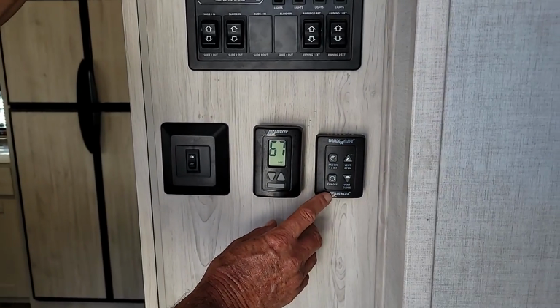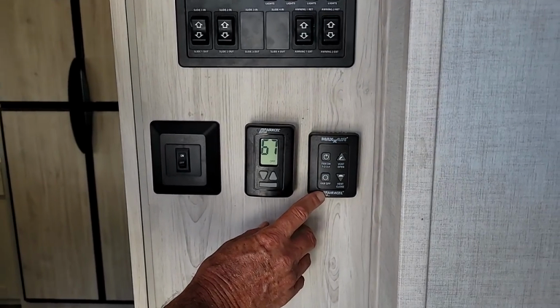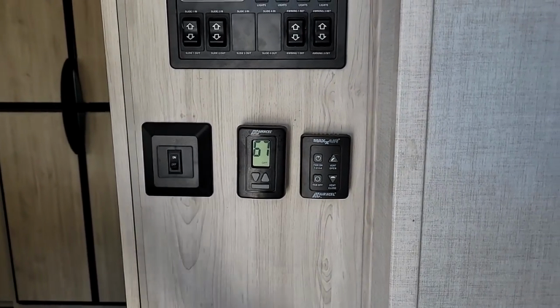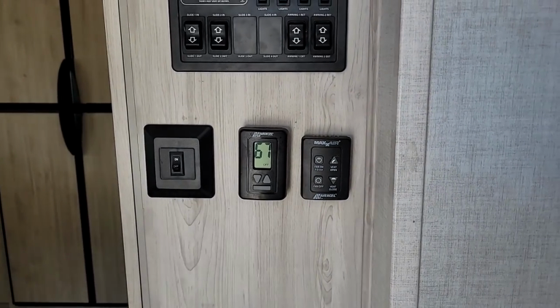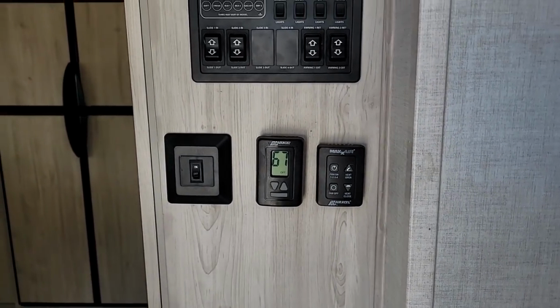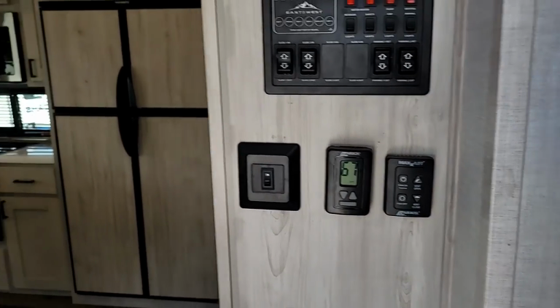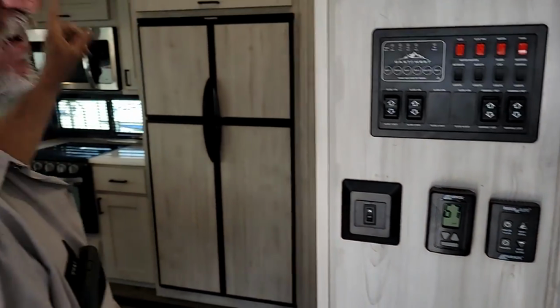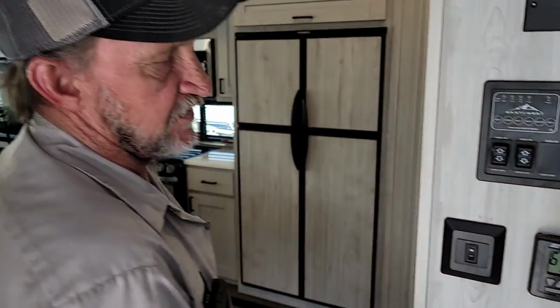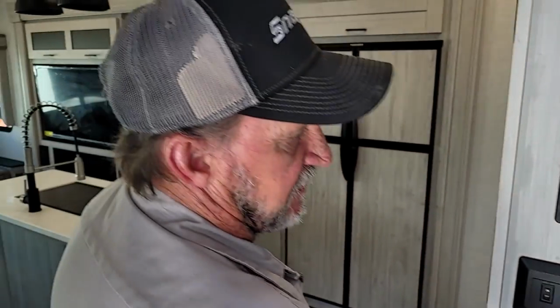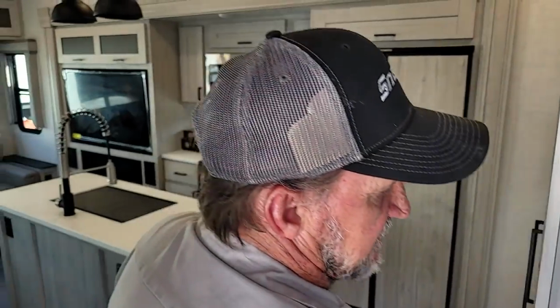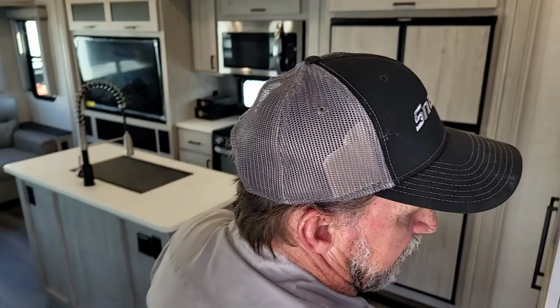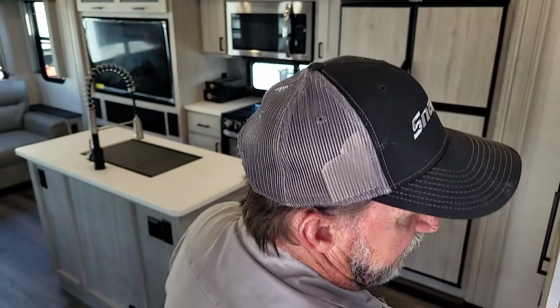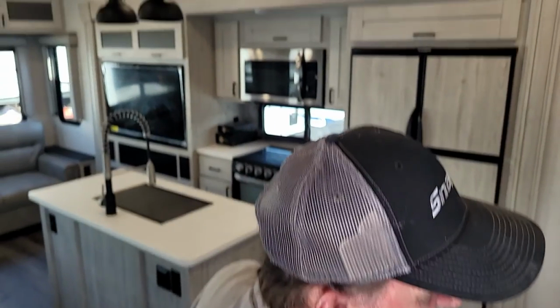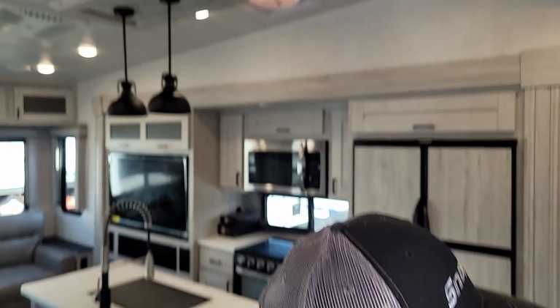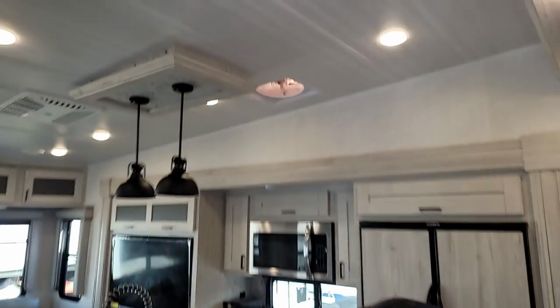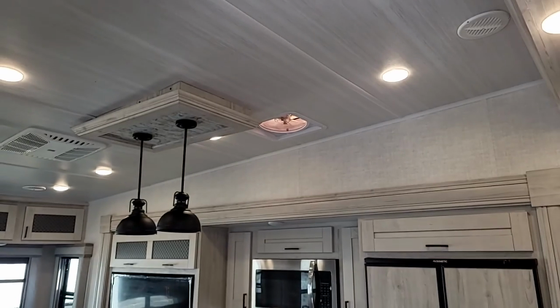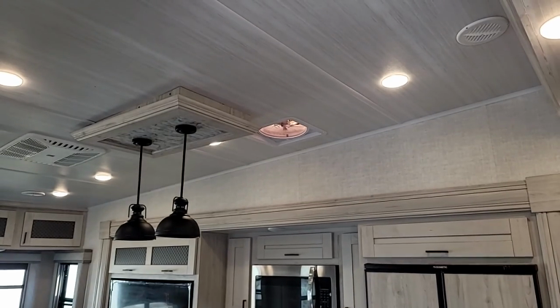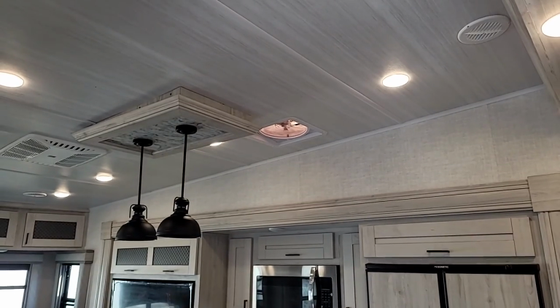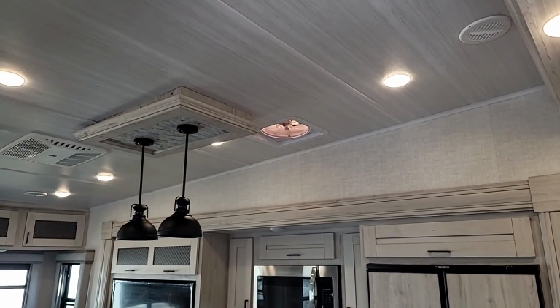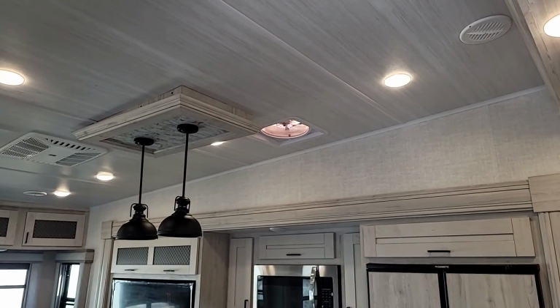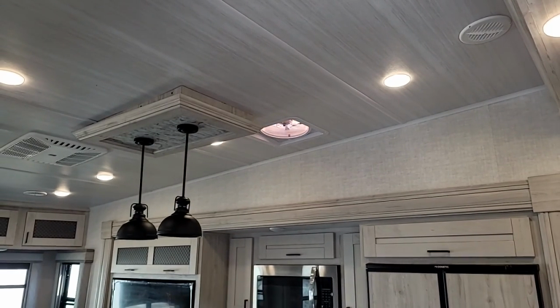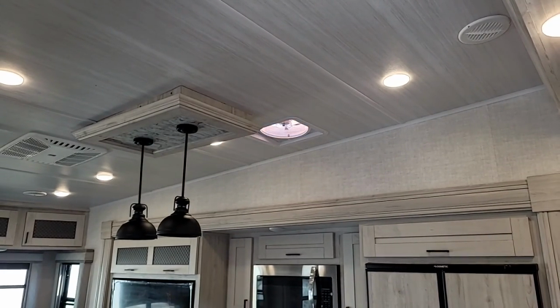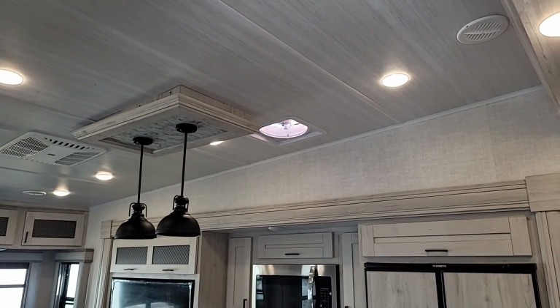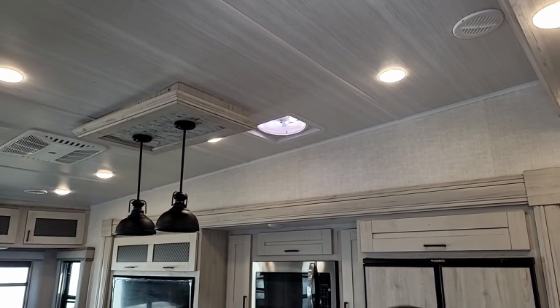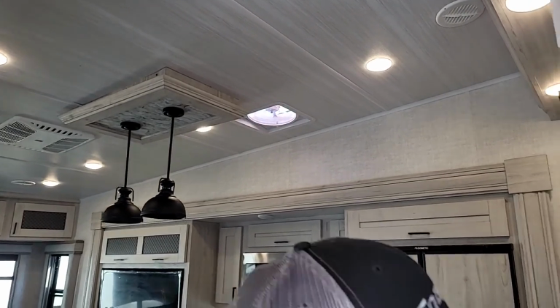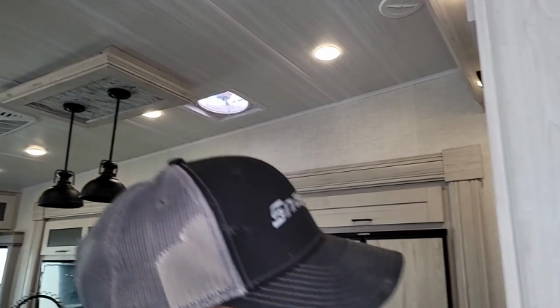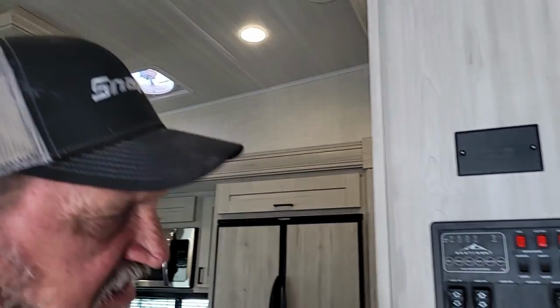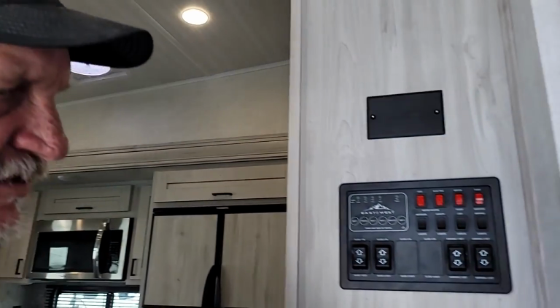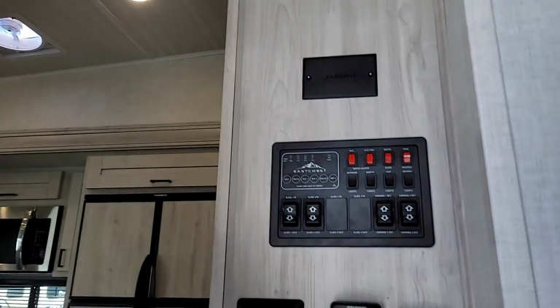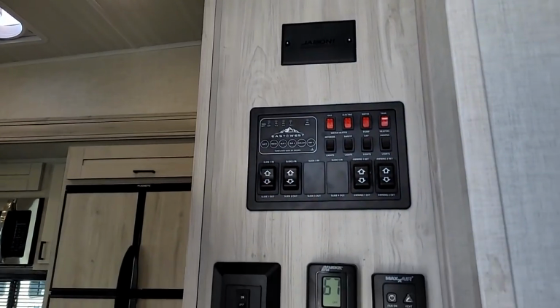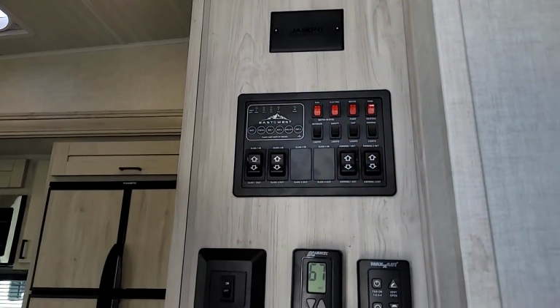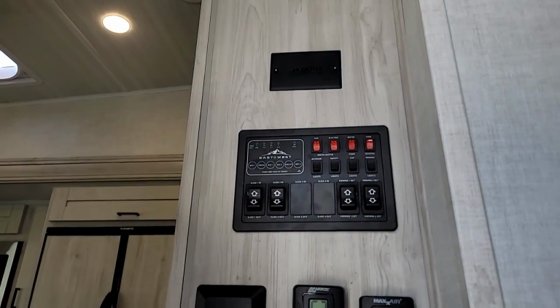The Fantastic fan that is above the stove has an on and off button to turn it on and off, a vent up, a vent down, and an off fan button.